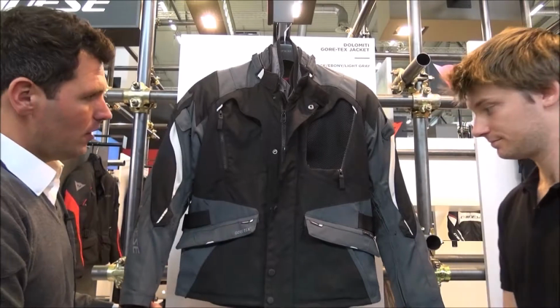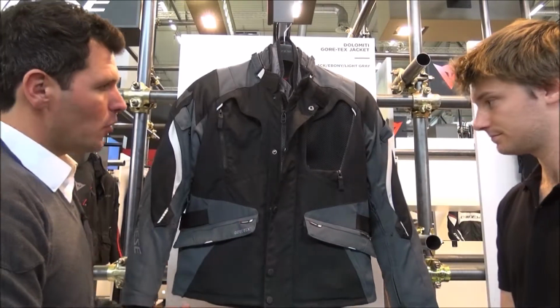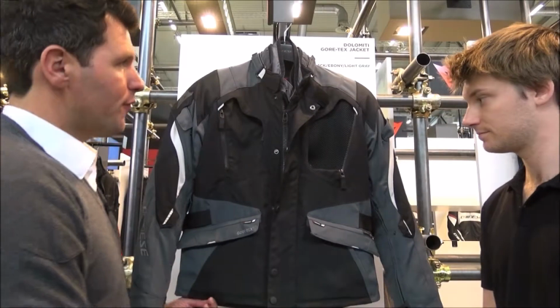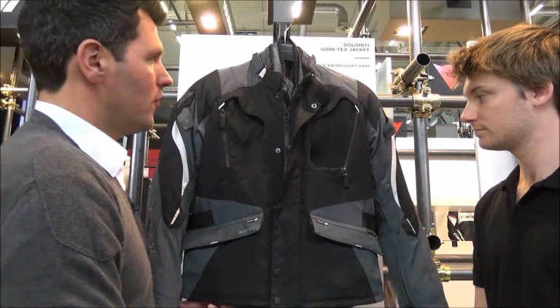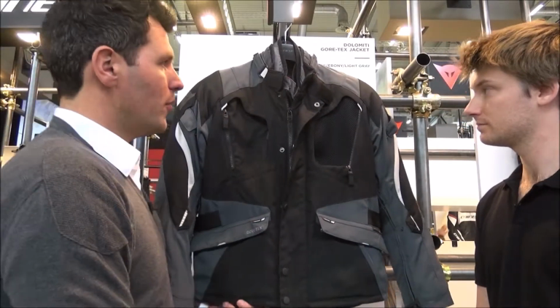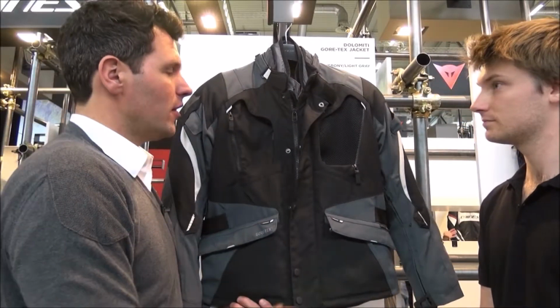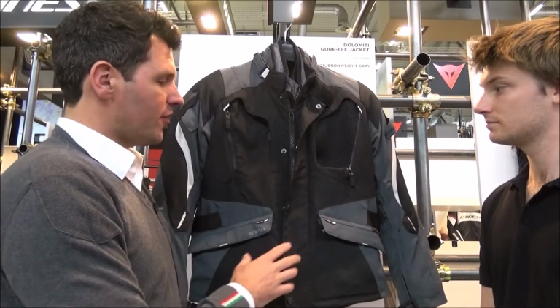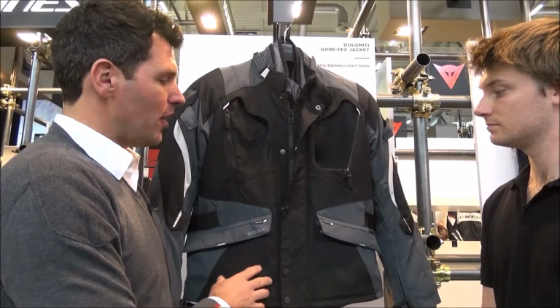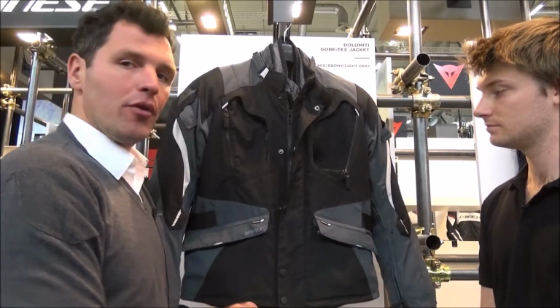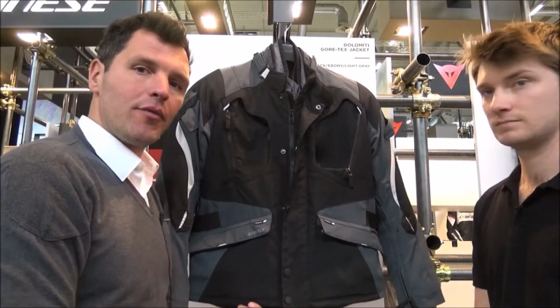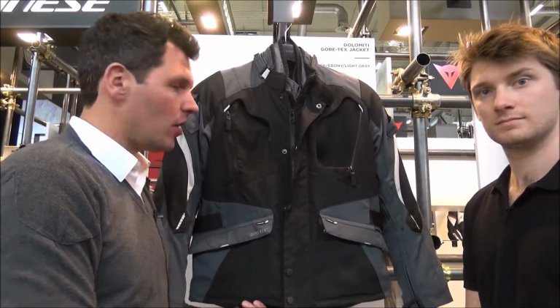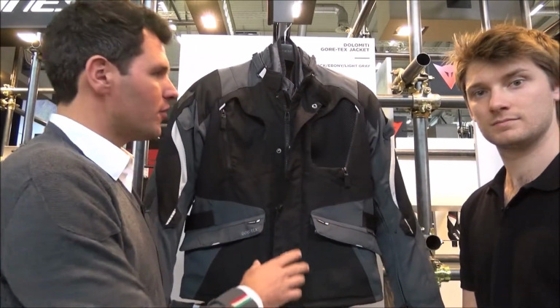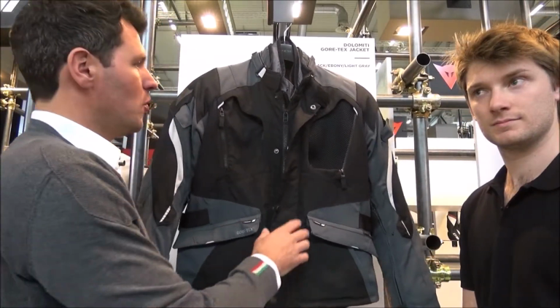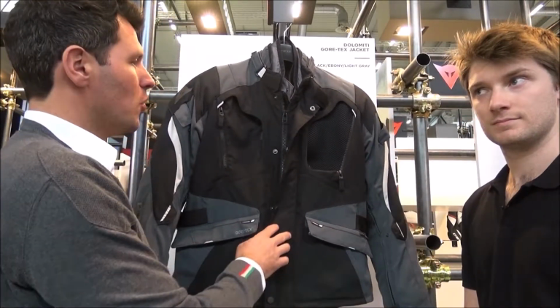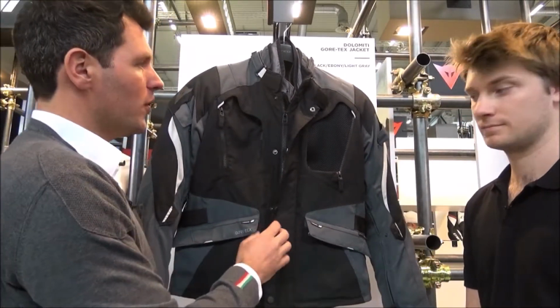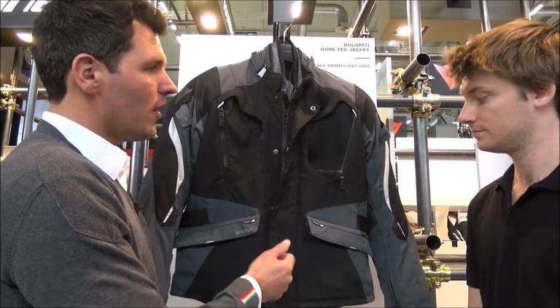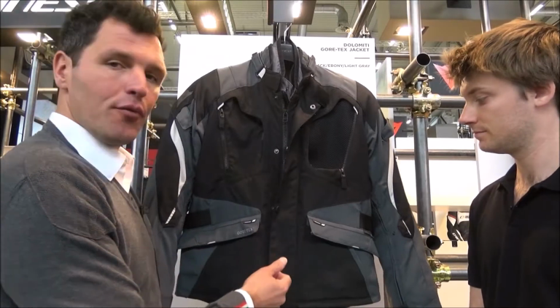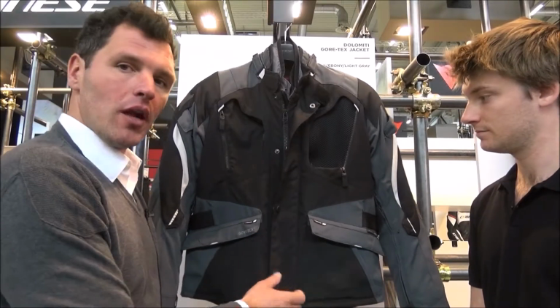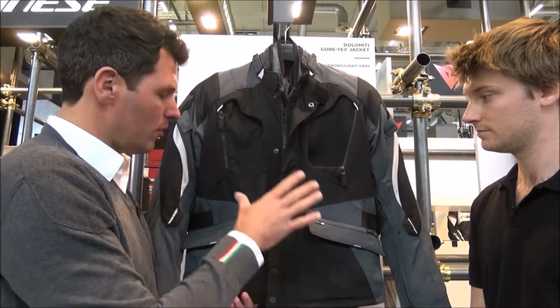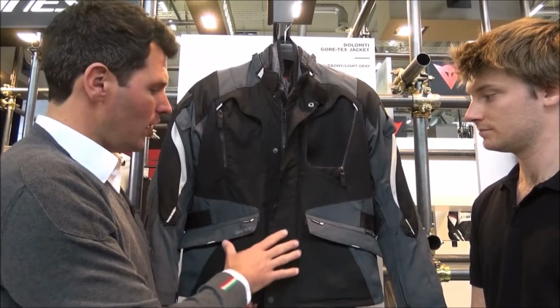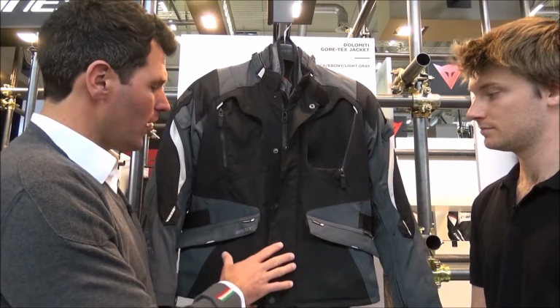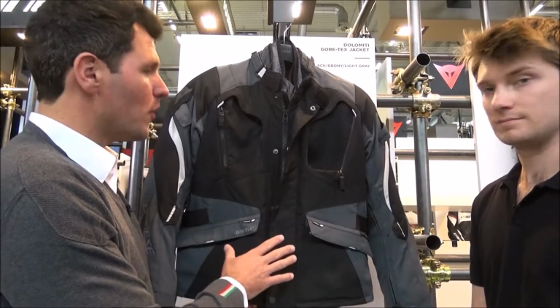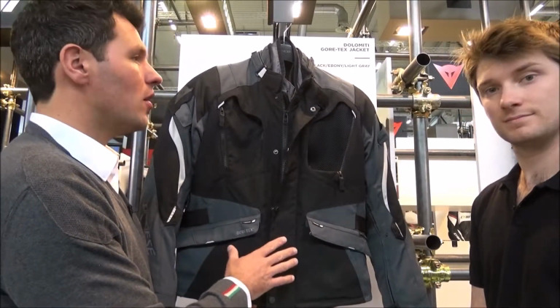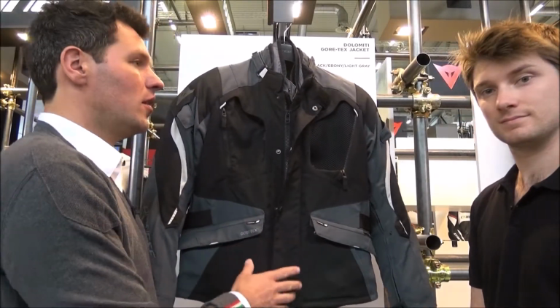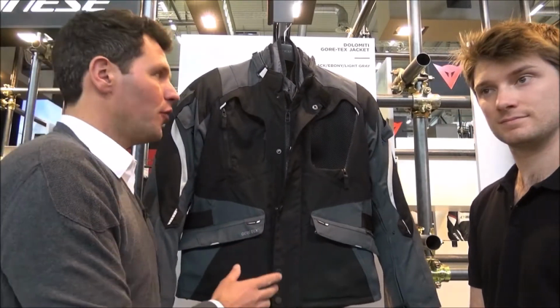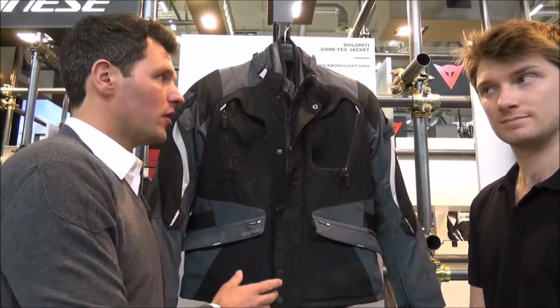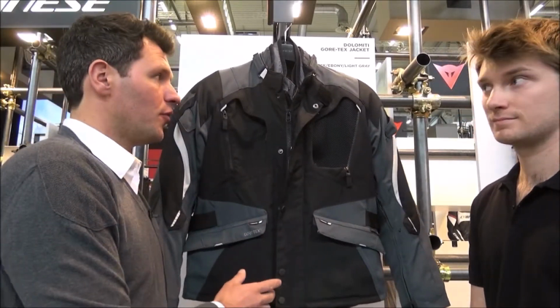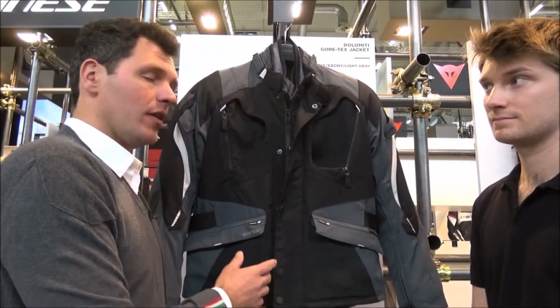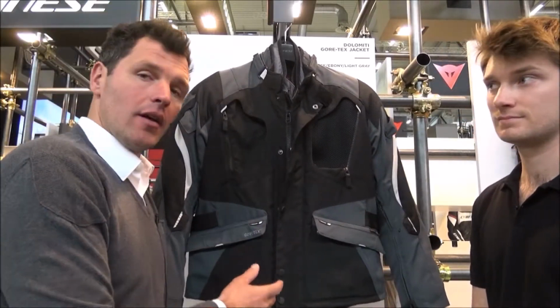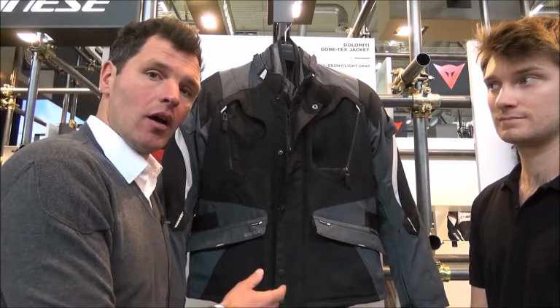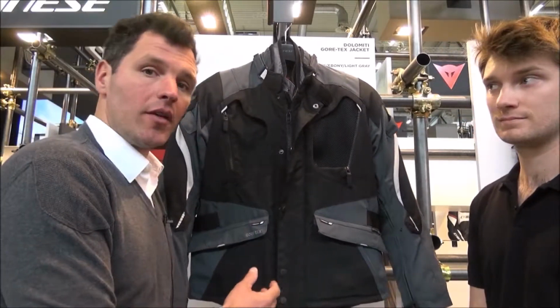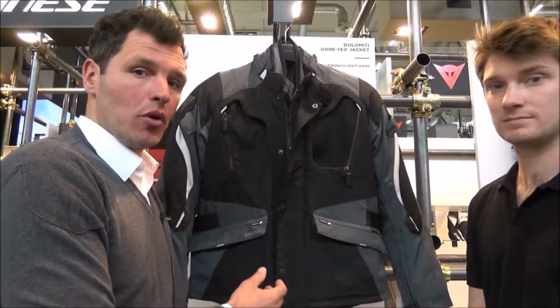The Dolomiti is available in three different colors: gray and blue/yellow, the gray color you're looking at here, and a white and blue color.